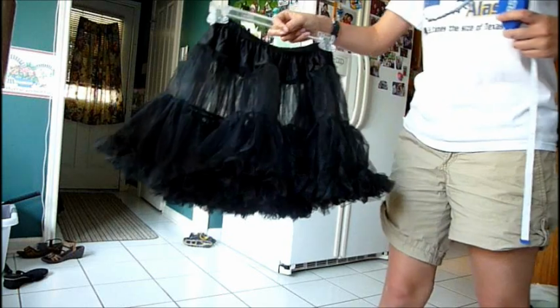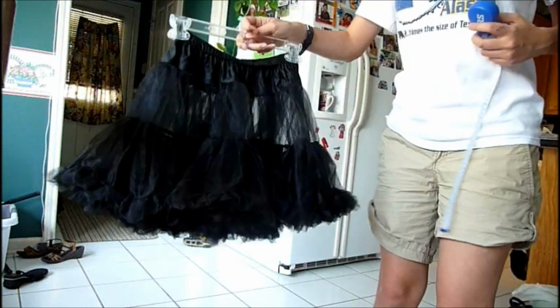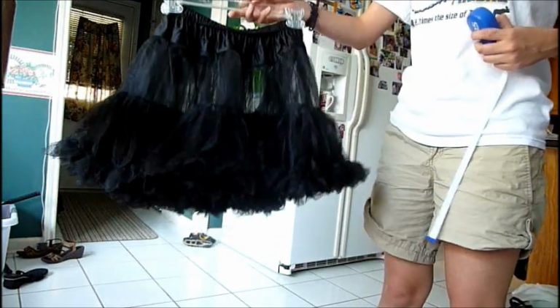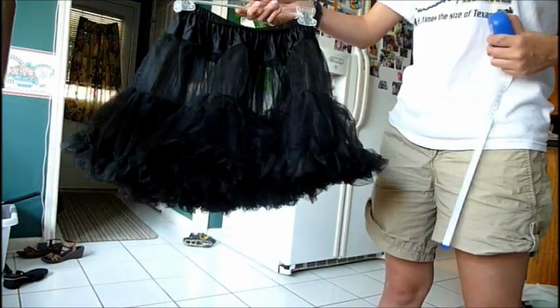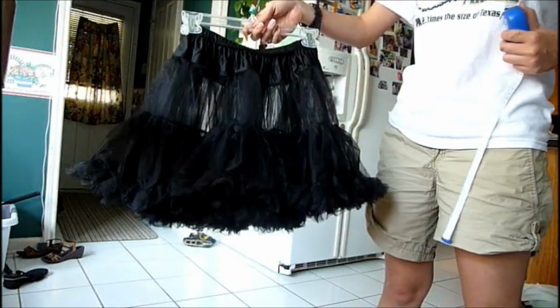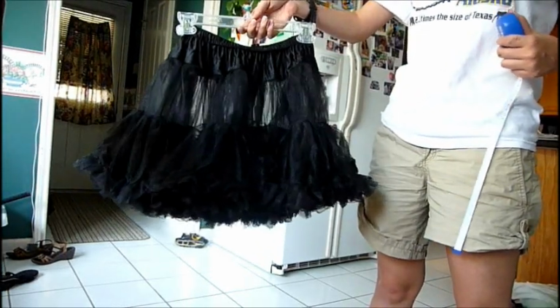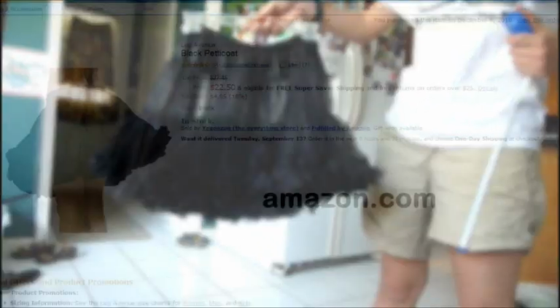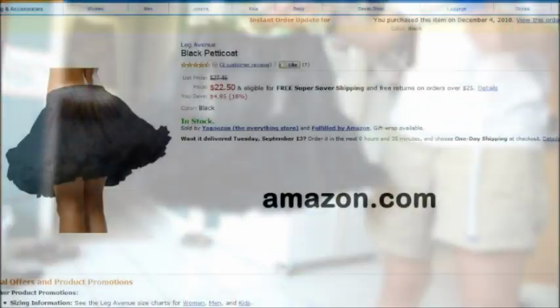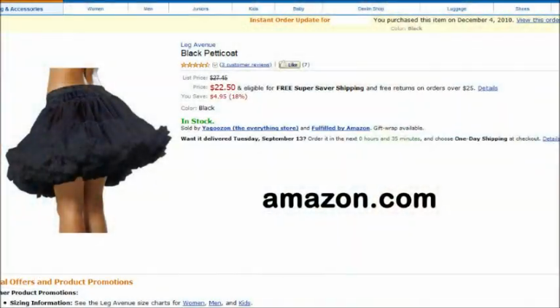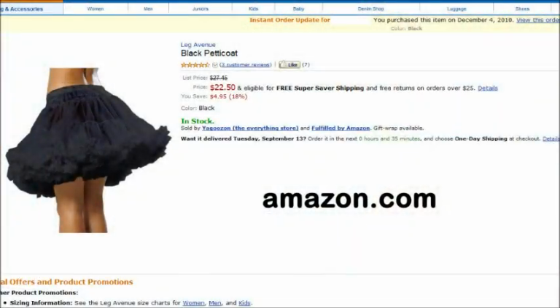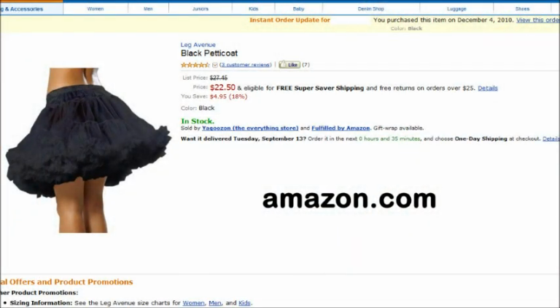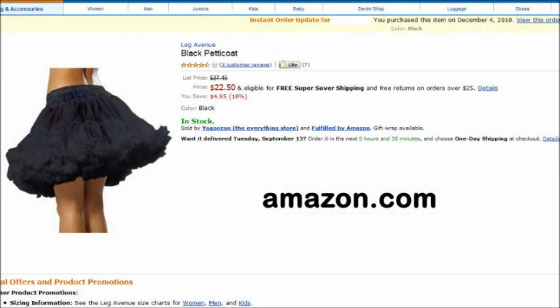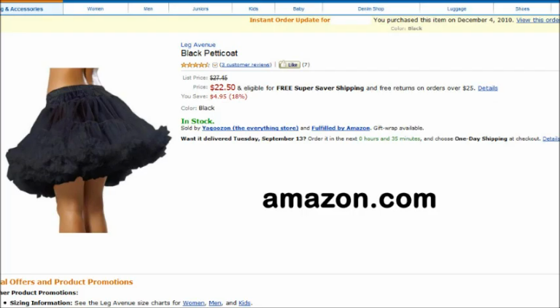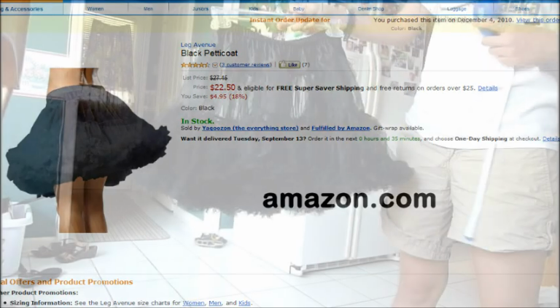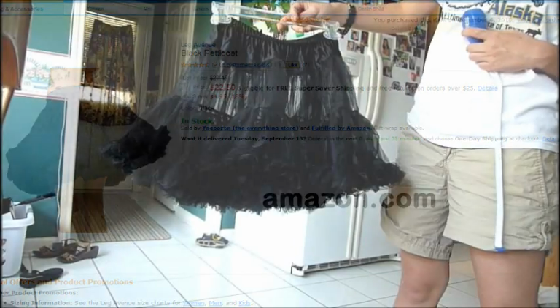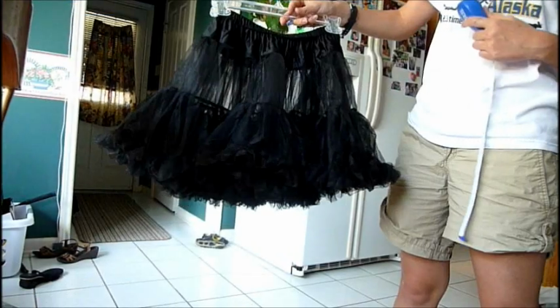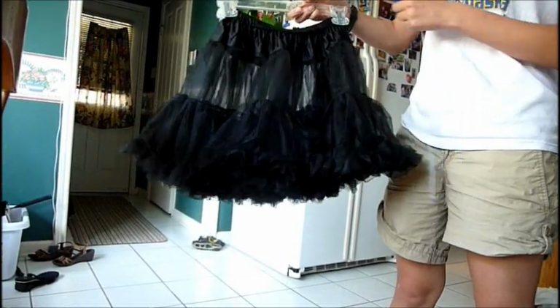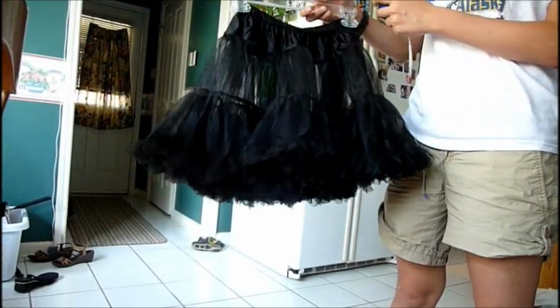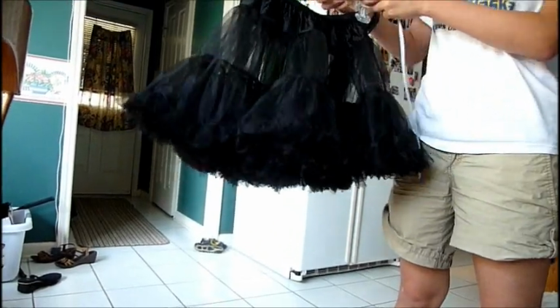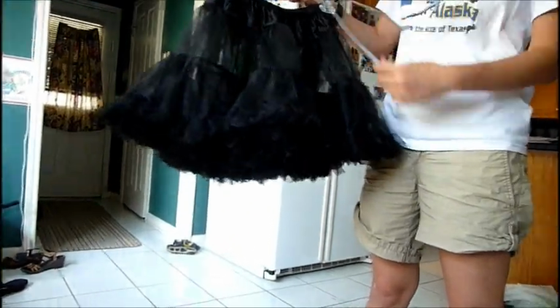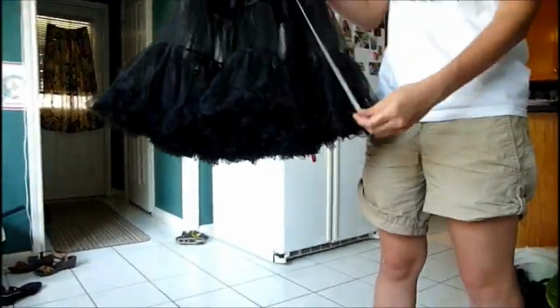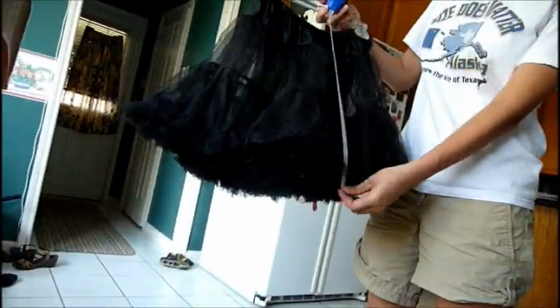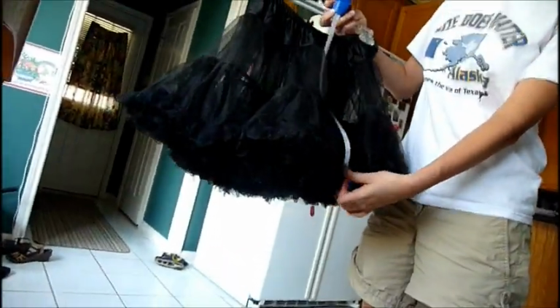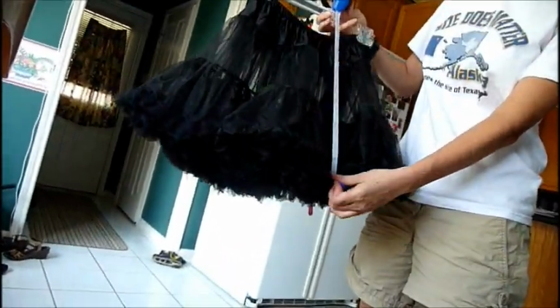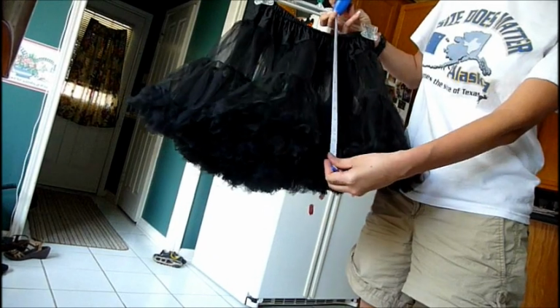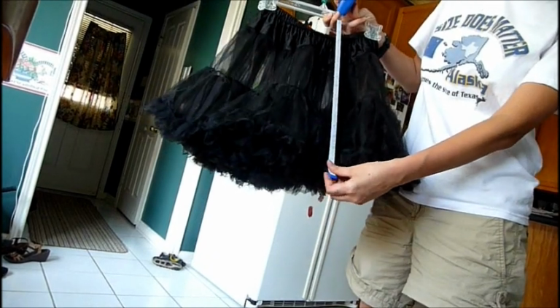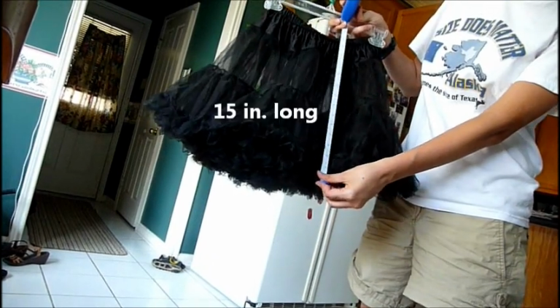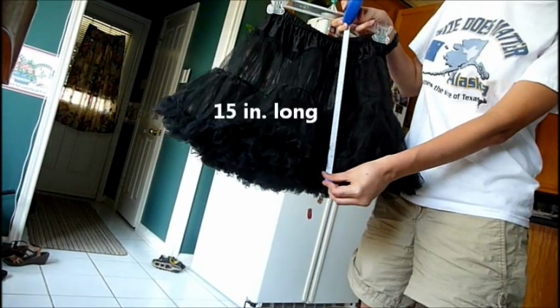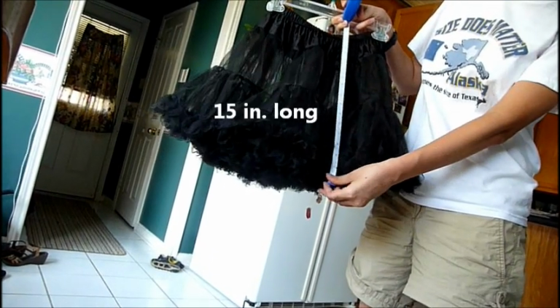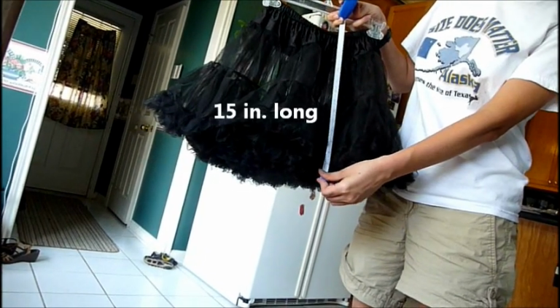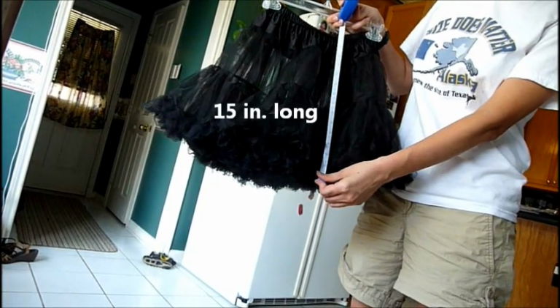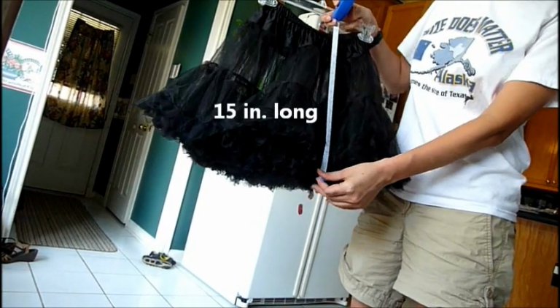Alright, so this is the black petticoat that I bought from Amazon. It was about 20 bucks. I don't know if you can see it, but it's about 15 inches long.